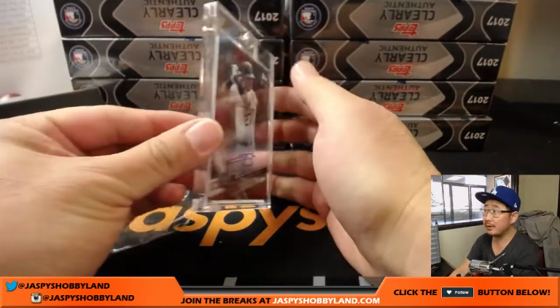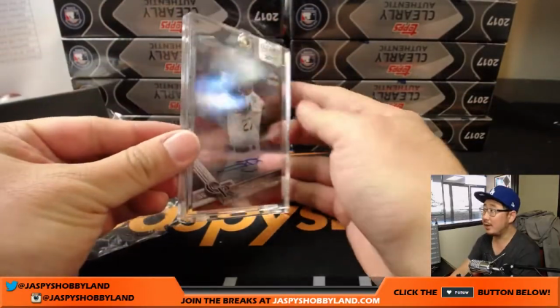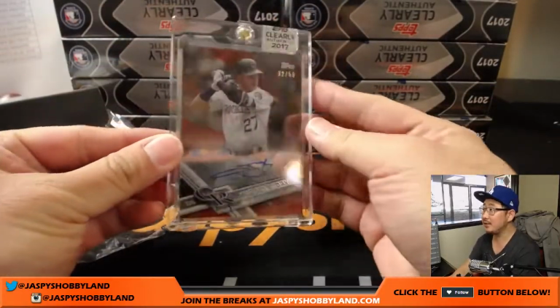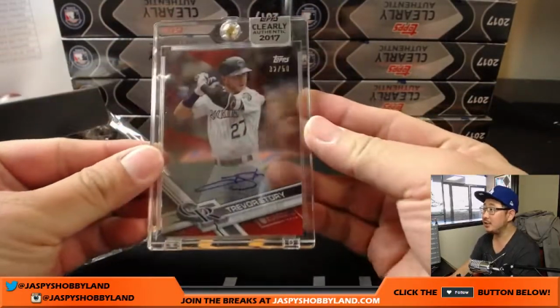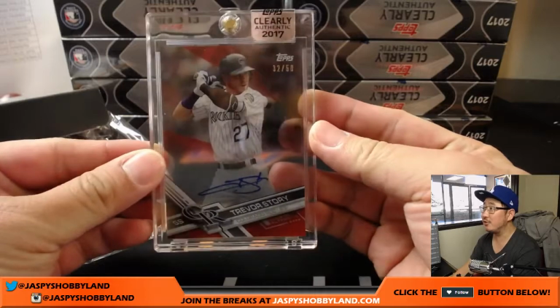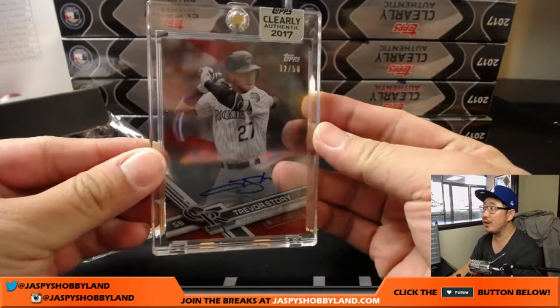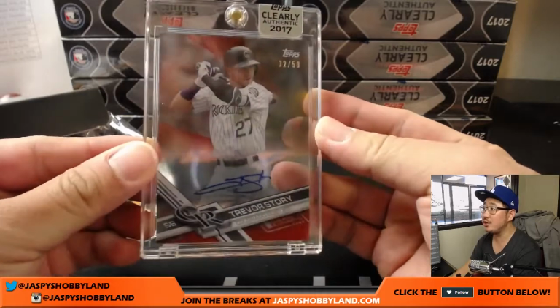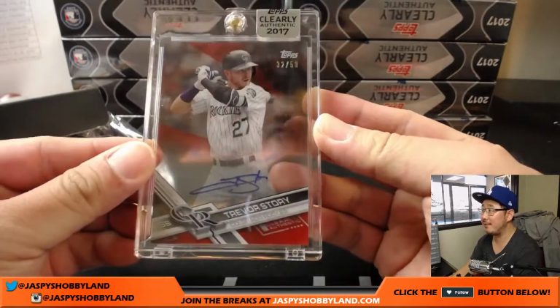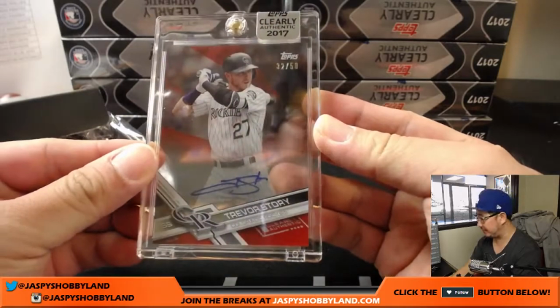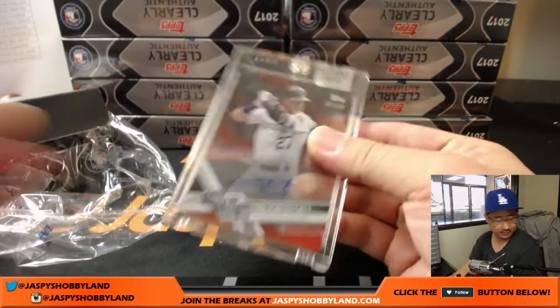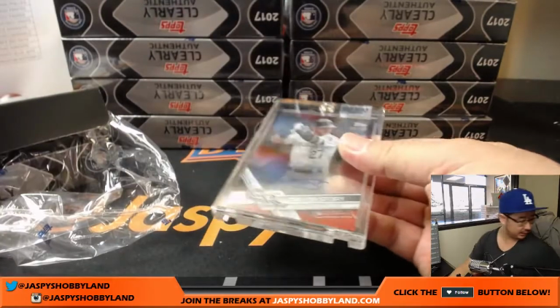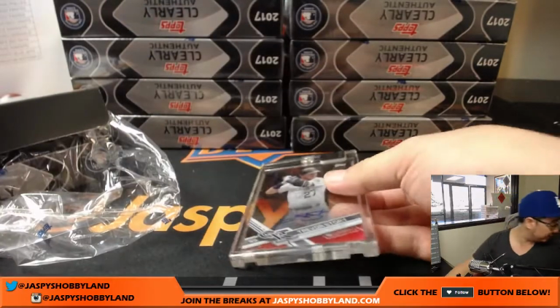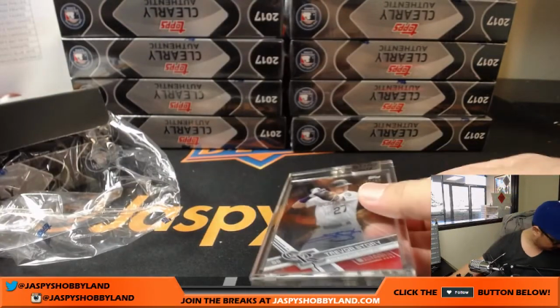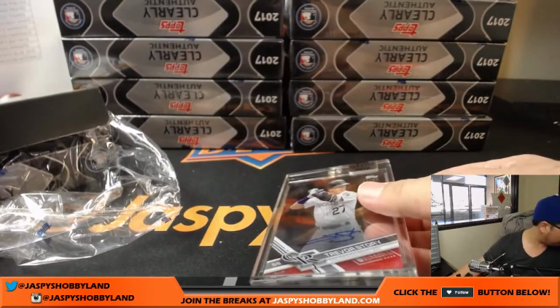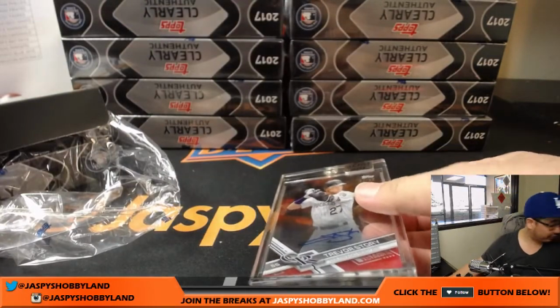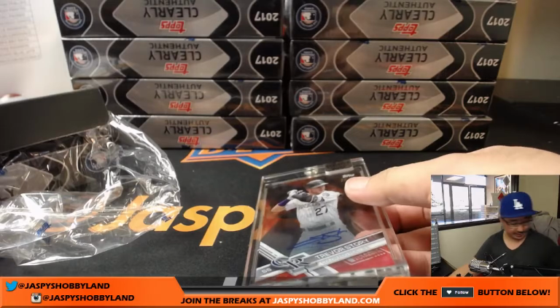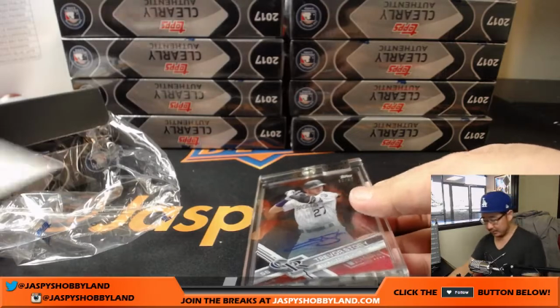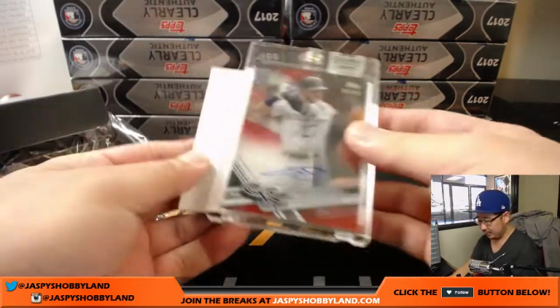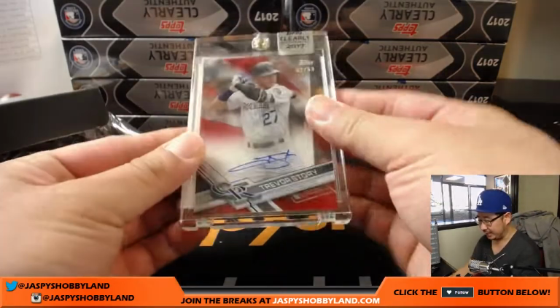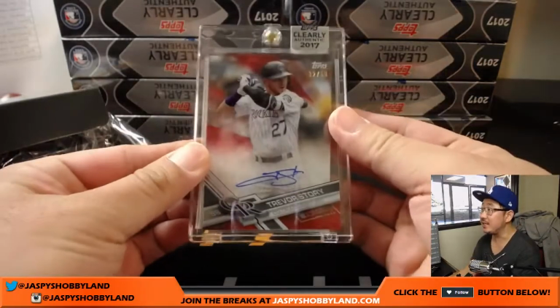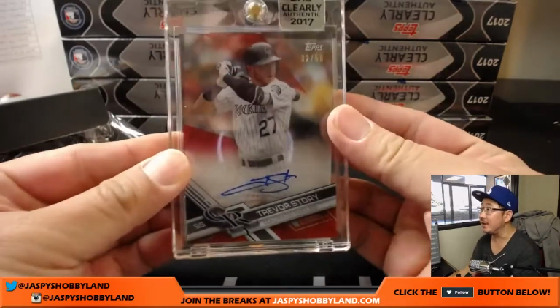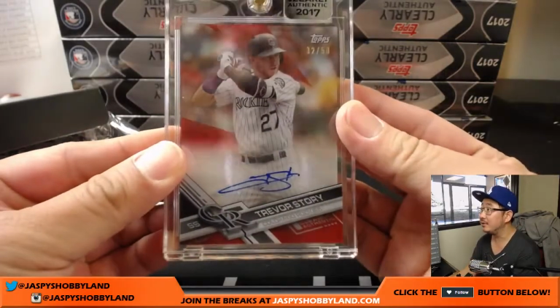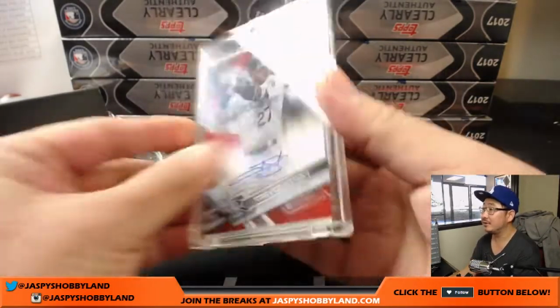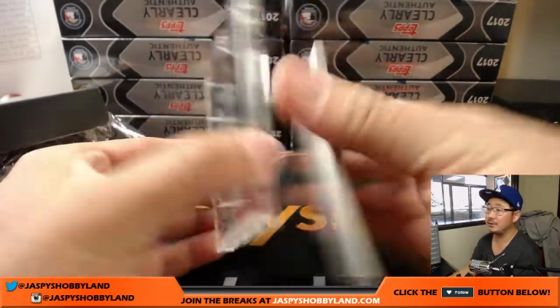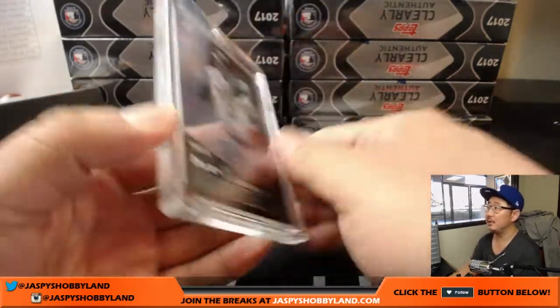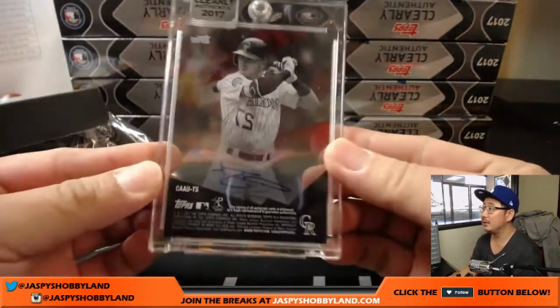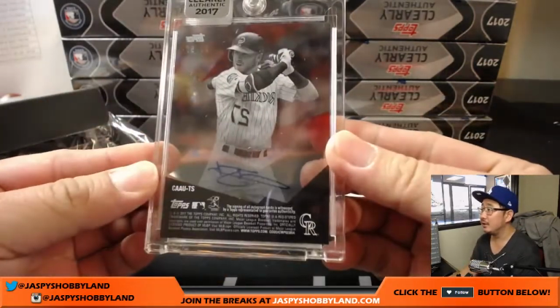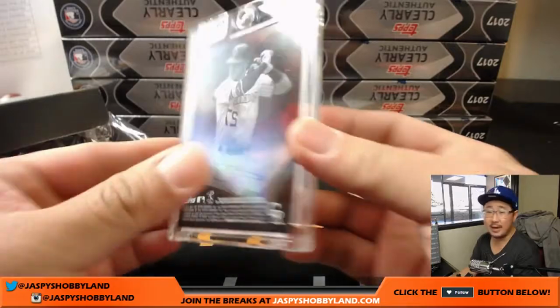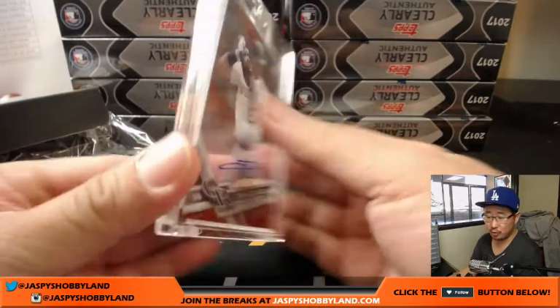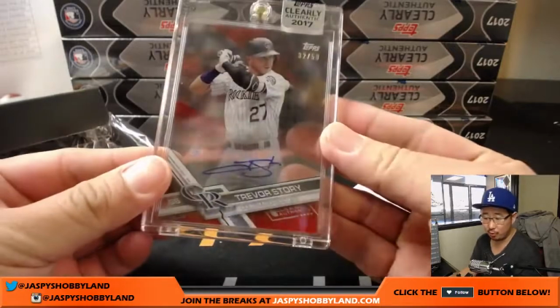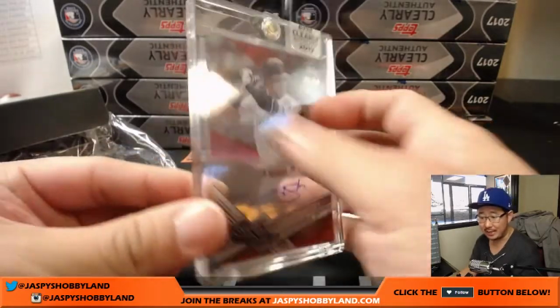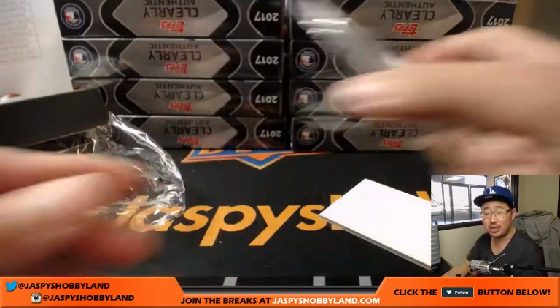Next one is Trevor Story, 32 out of 50. If you look at the back you can kind of see more detail. Nice Trevor Story for the Rockies — that'll go to J-Mac.